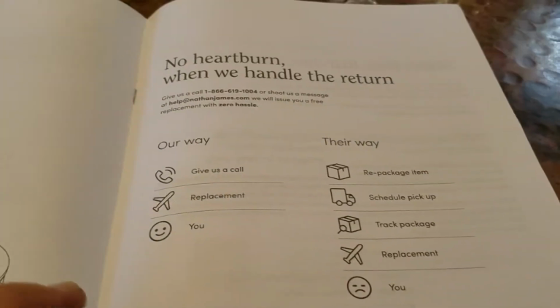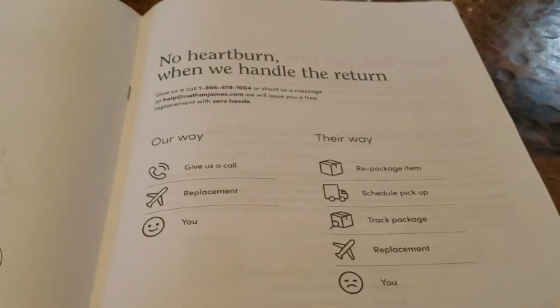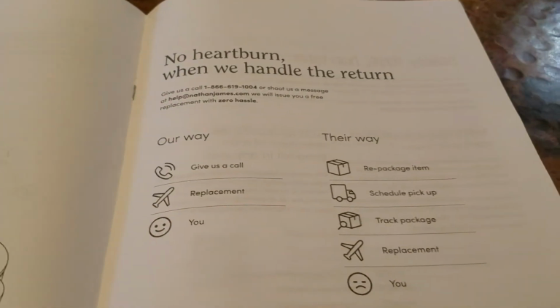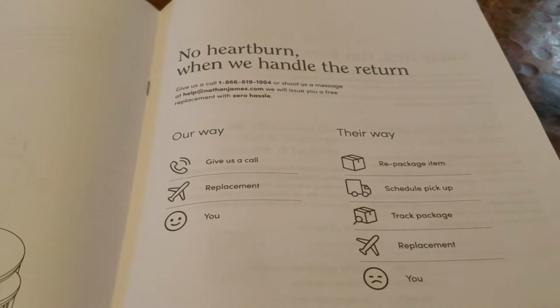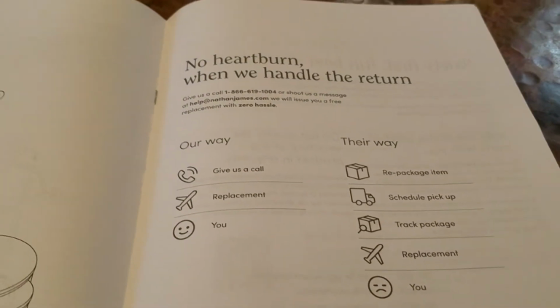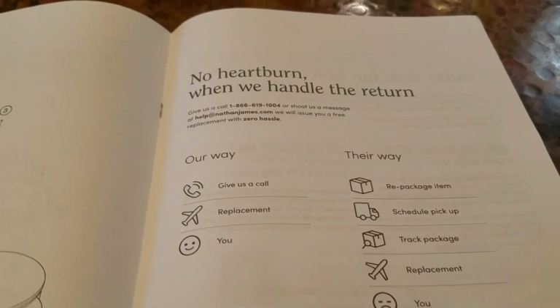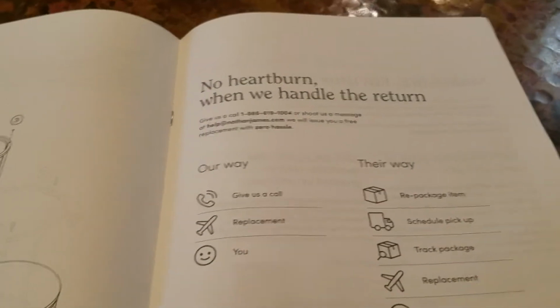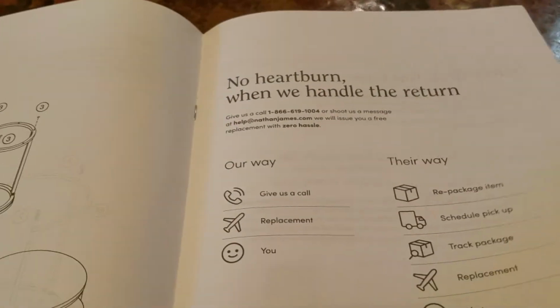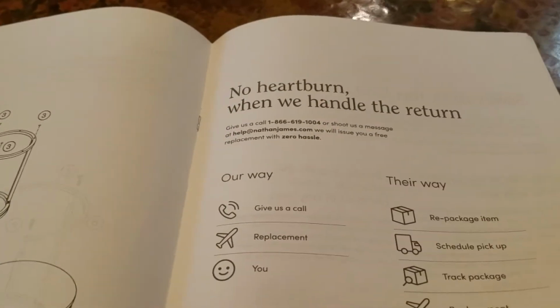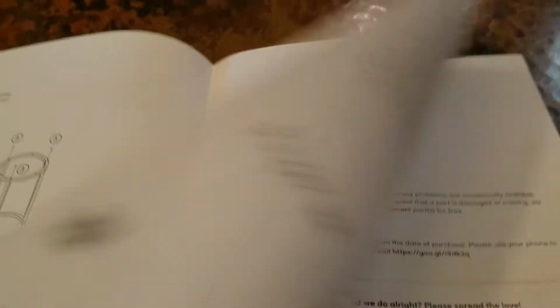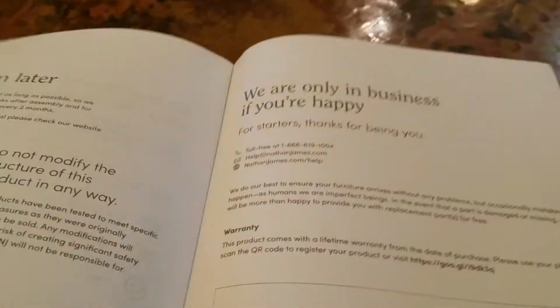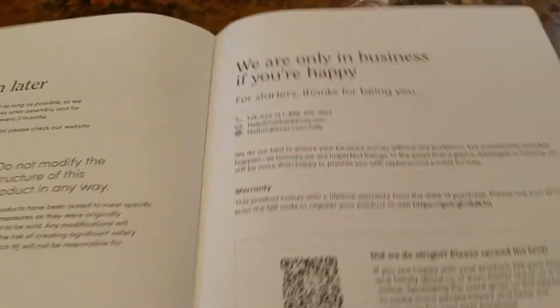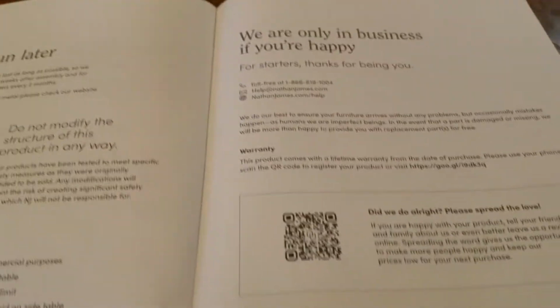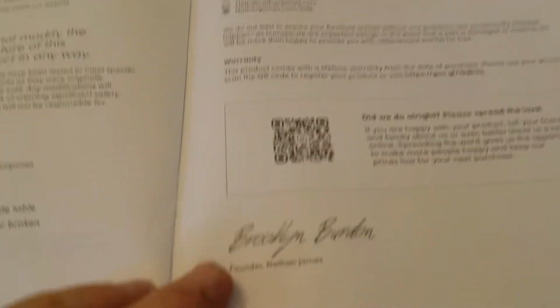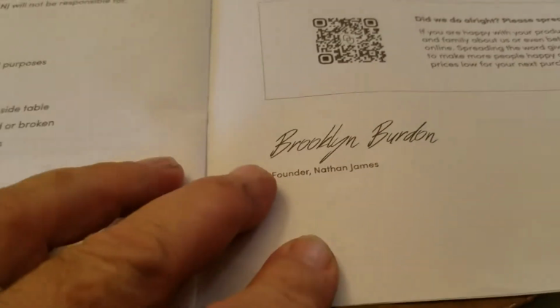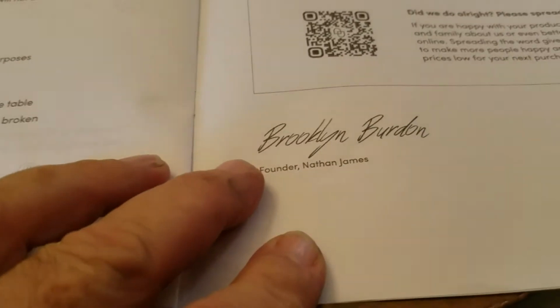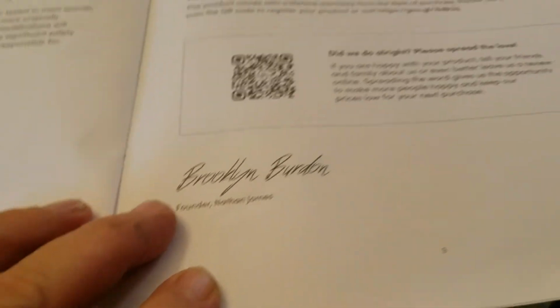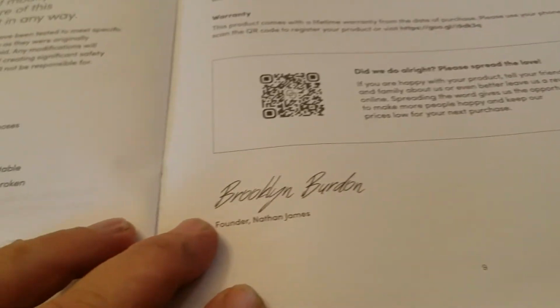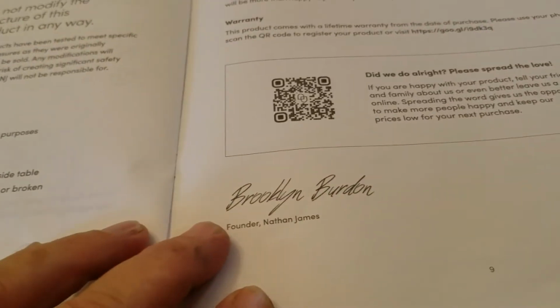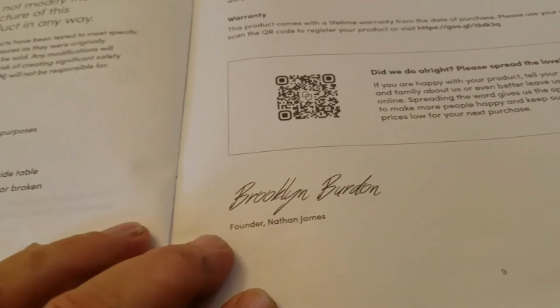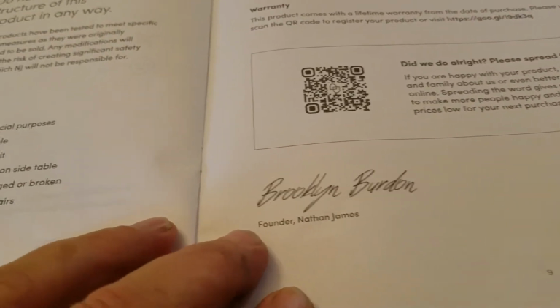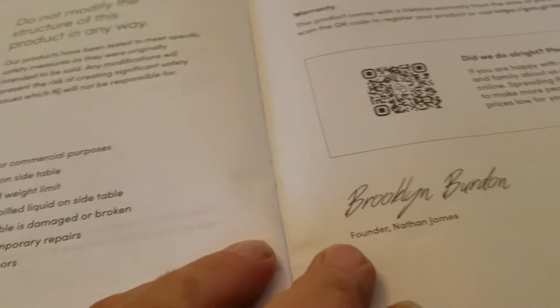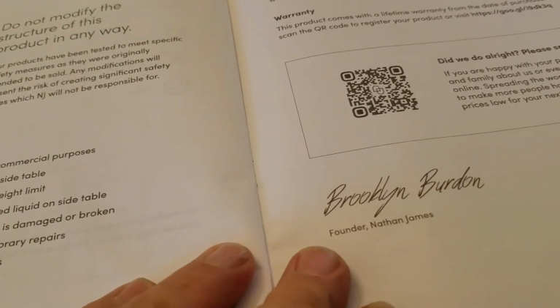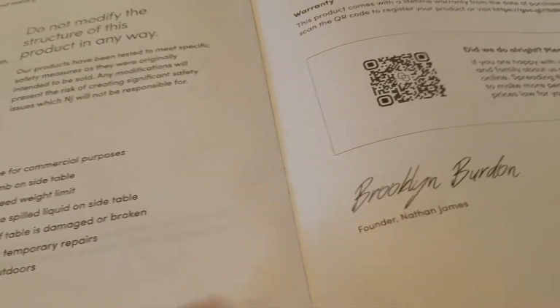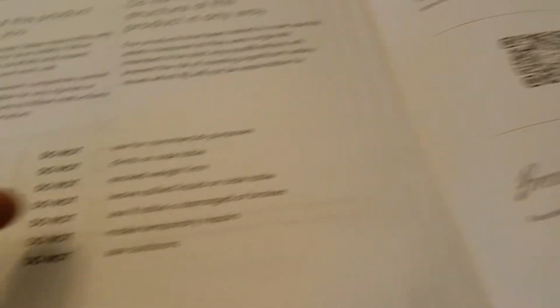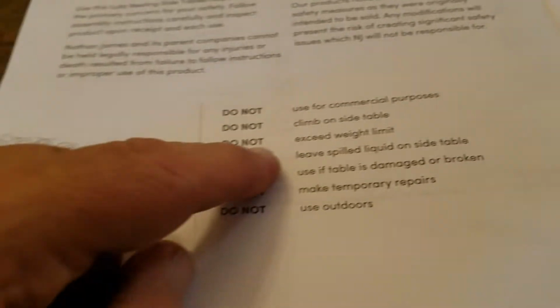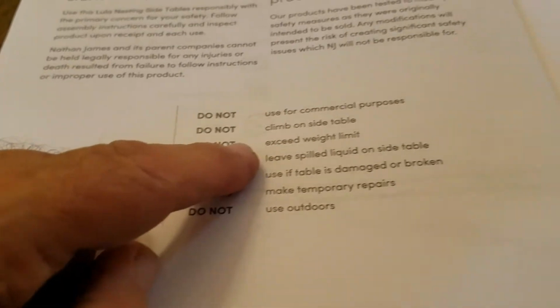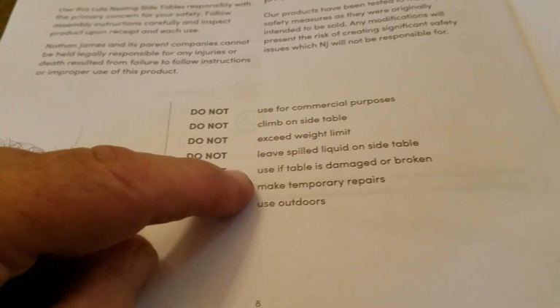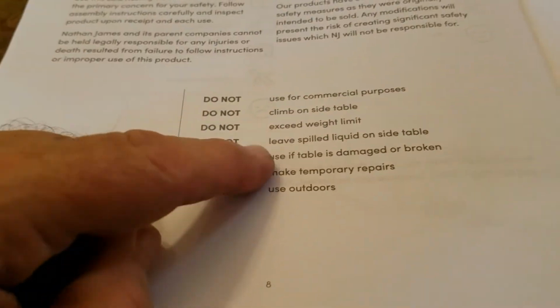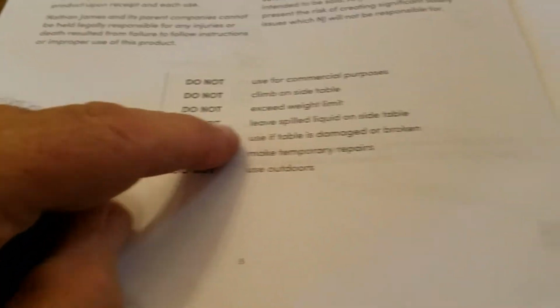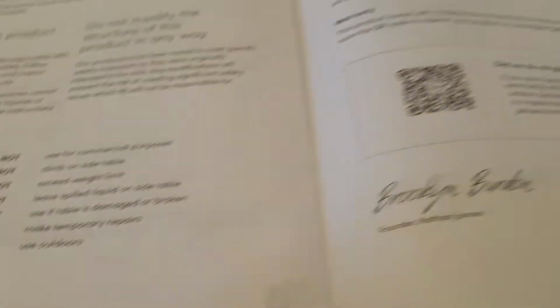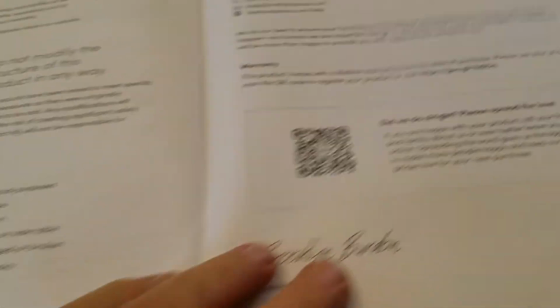It has a lifetime support 800 number and a phone number, signed by Brooklyn Burdon, founder of Nathan James. Don't go over 50 pounds and of course don't step on this.